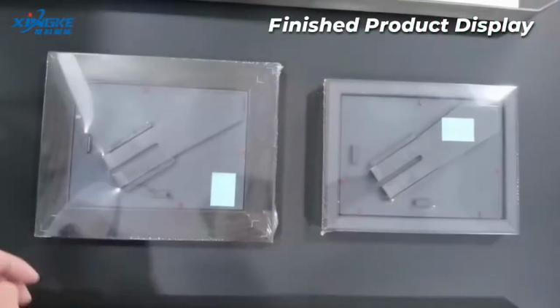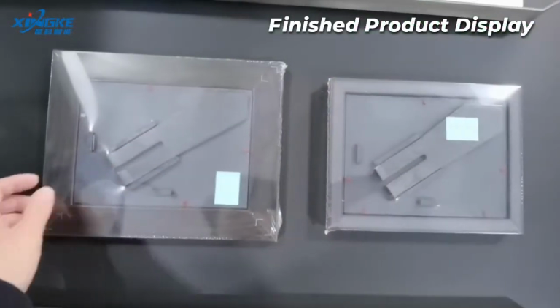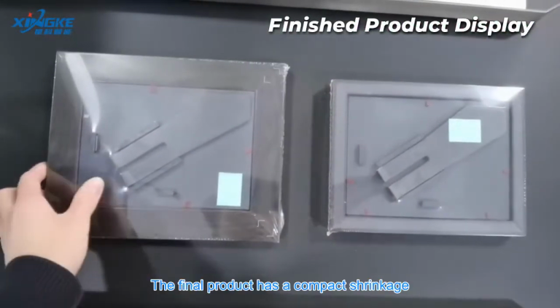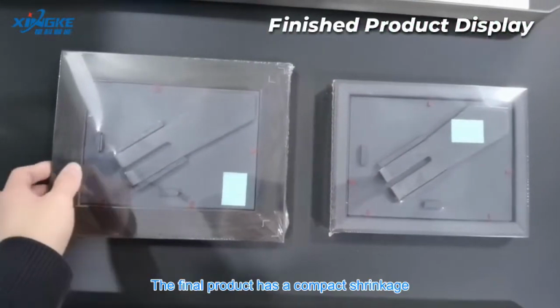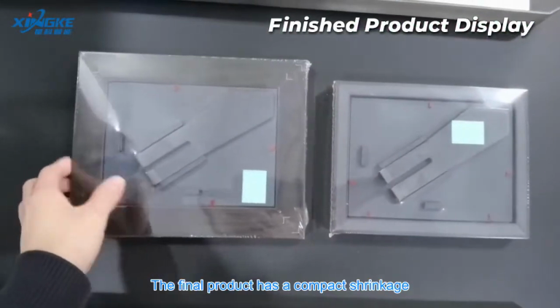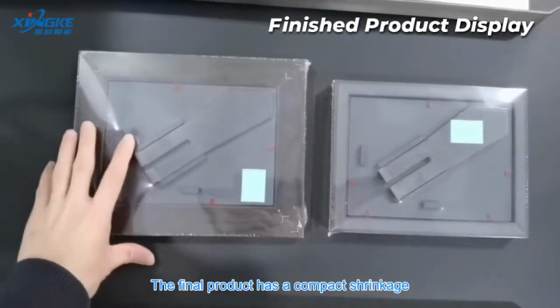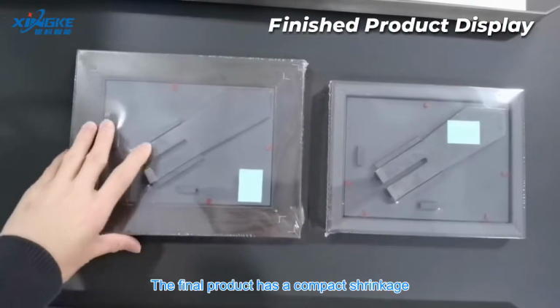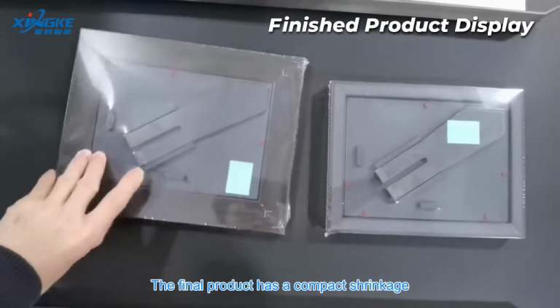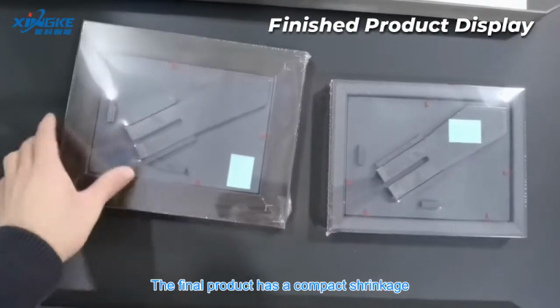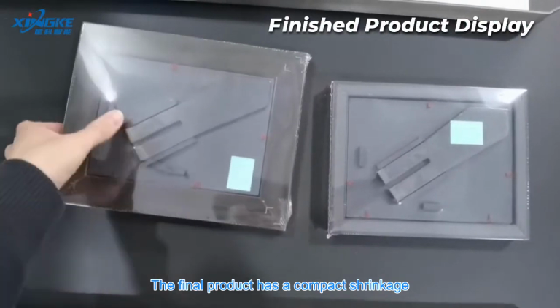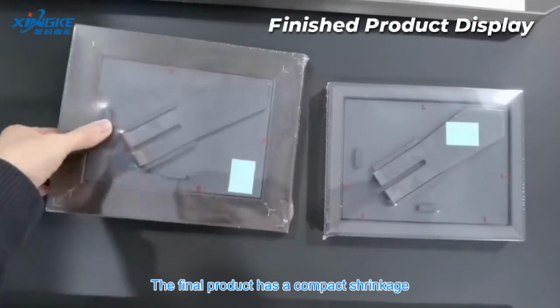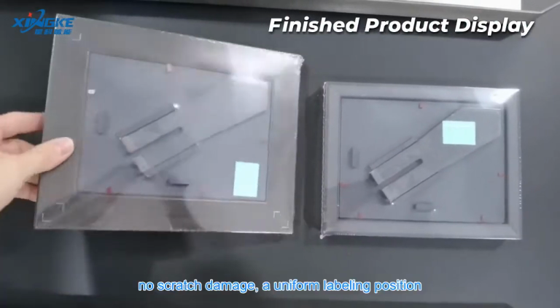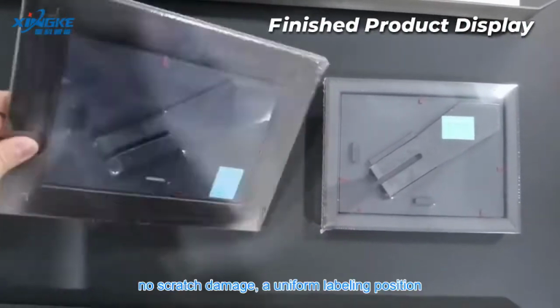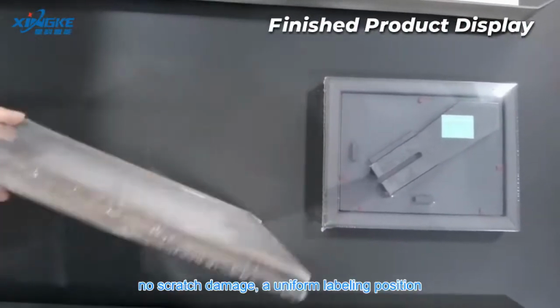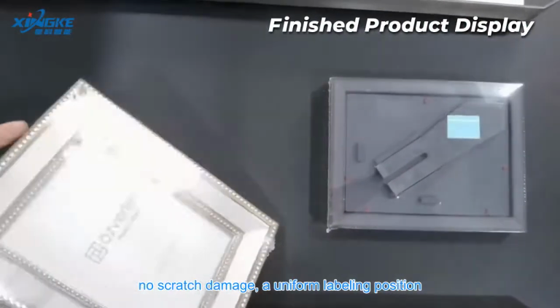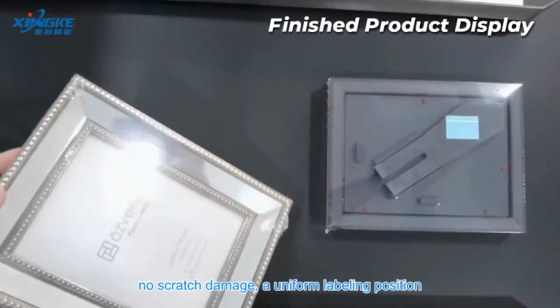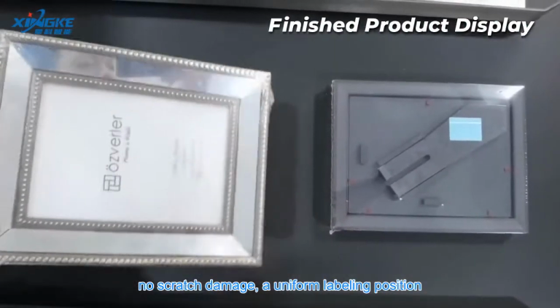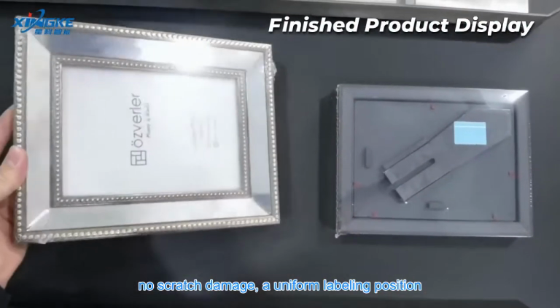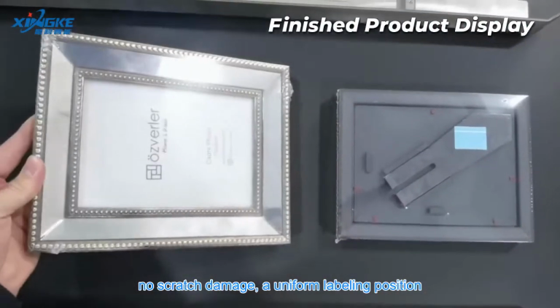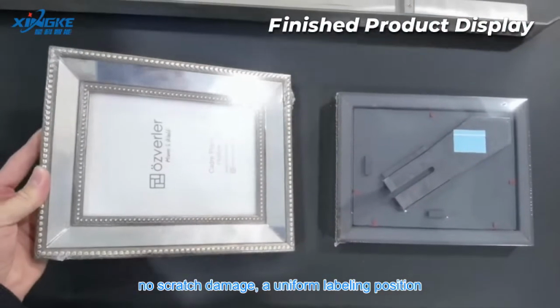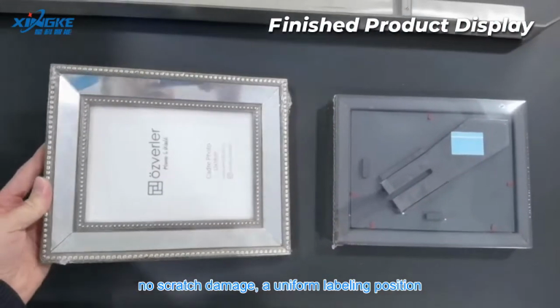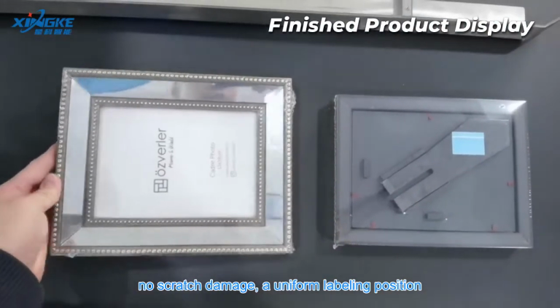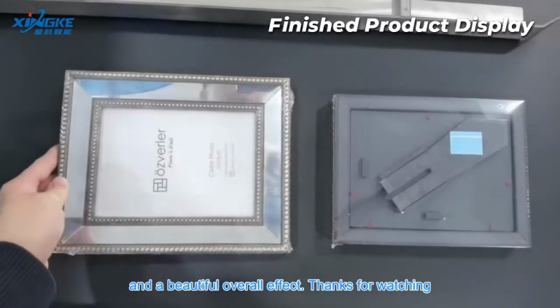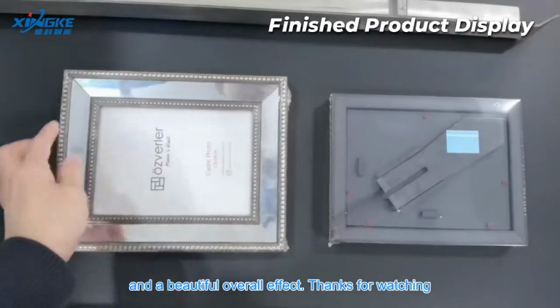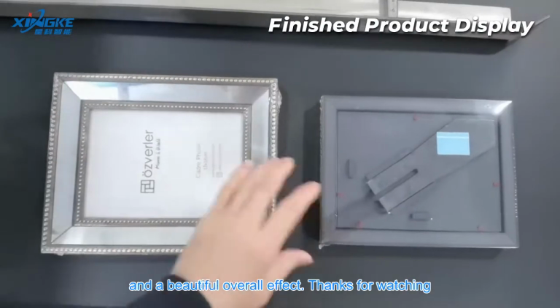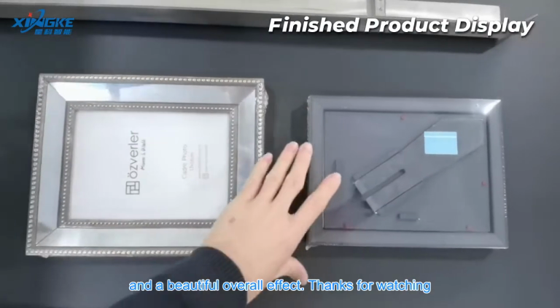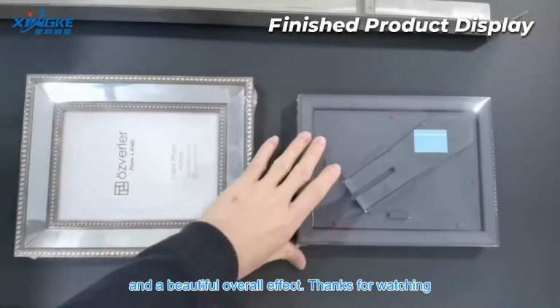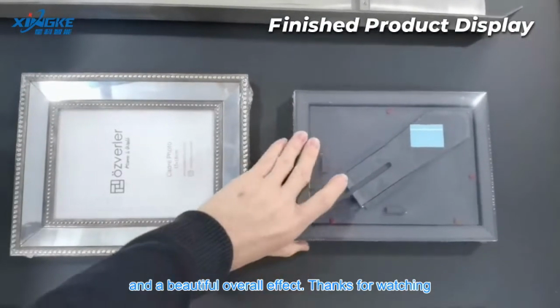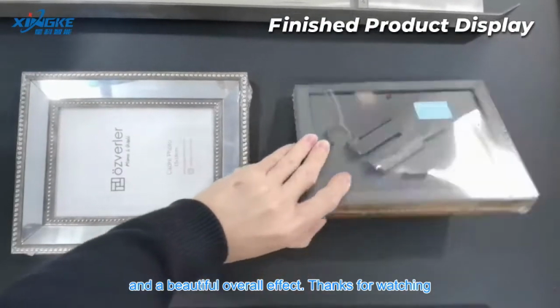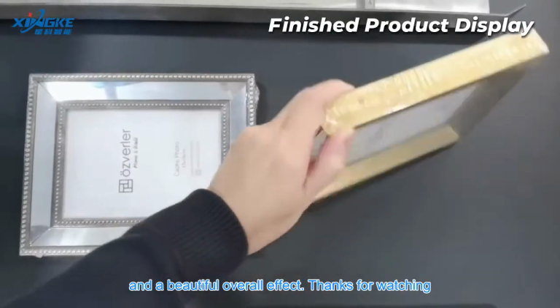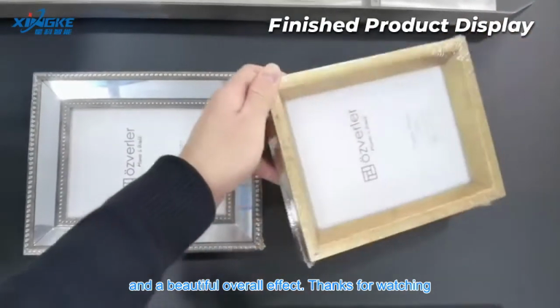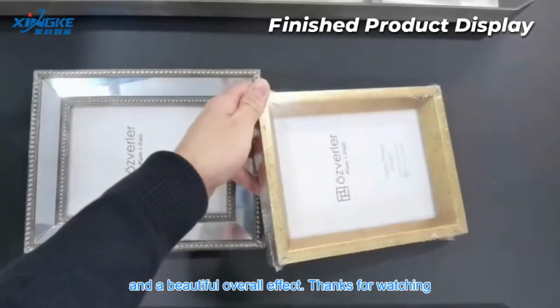The final product has a compact shrinkage, no scratch damage, a uniform labeling position, and a beautiful overall effect. Thanks for watching.